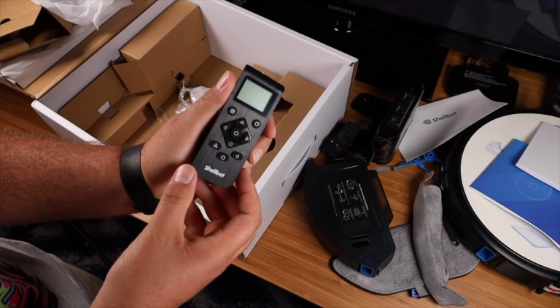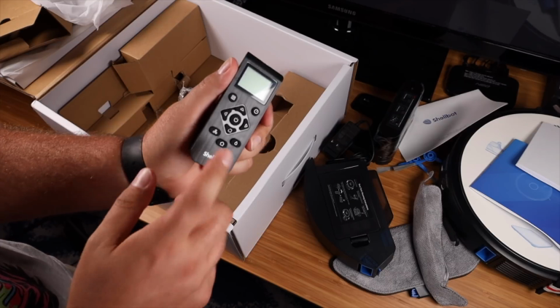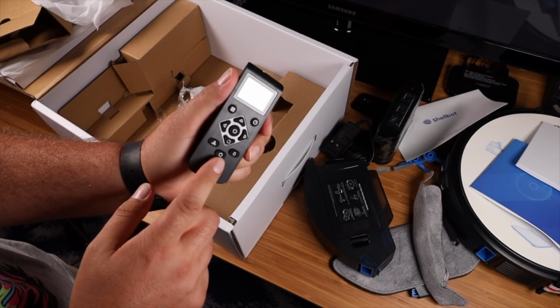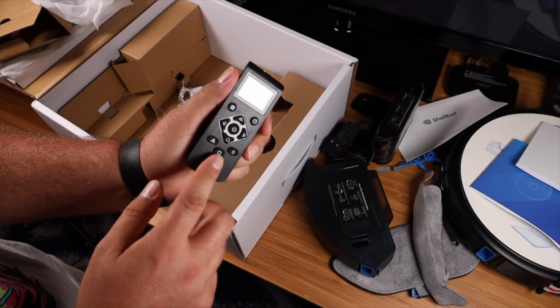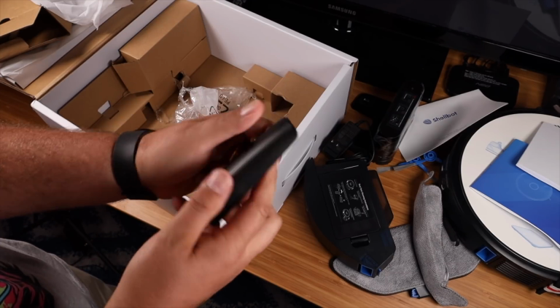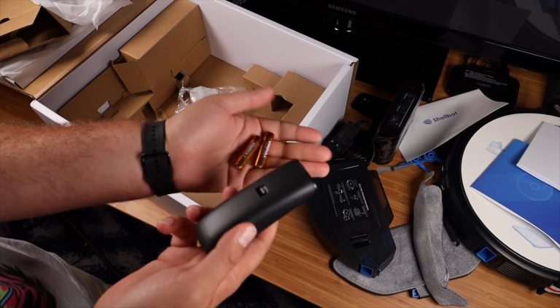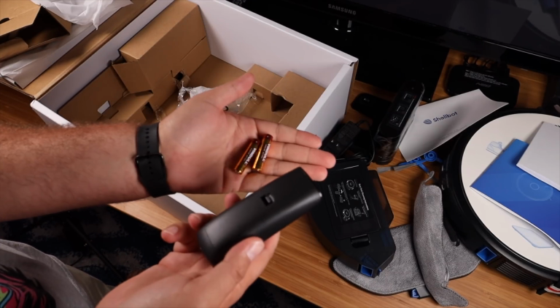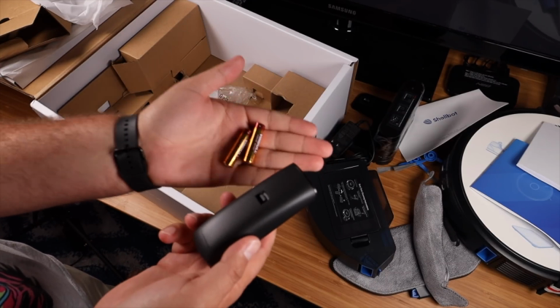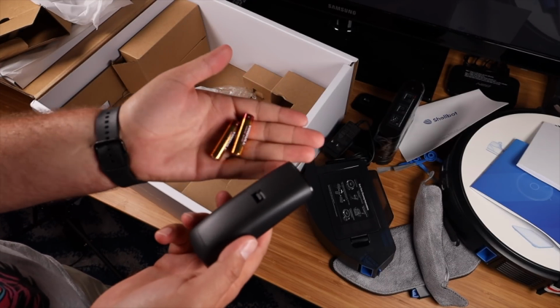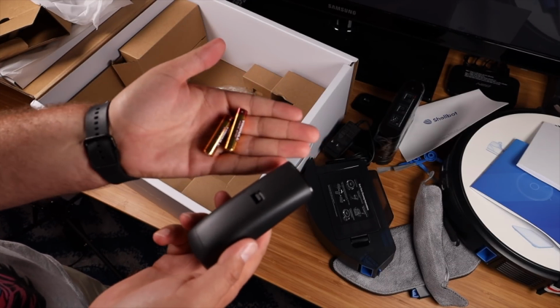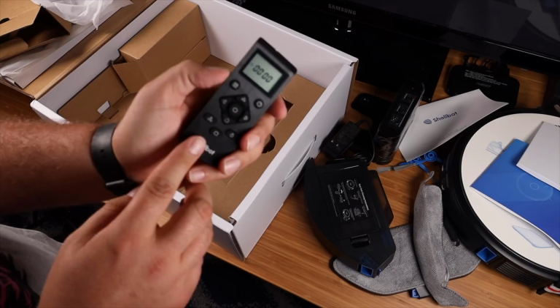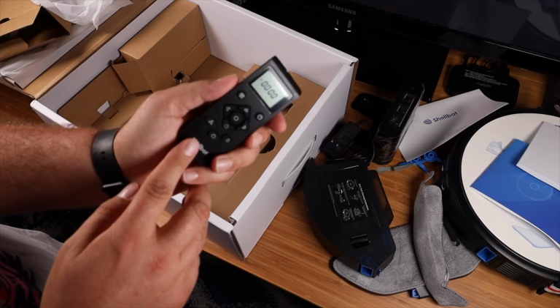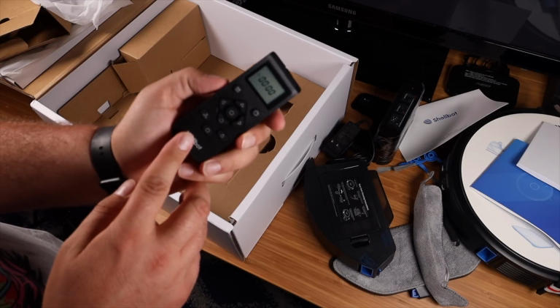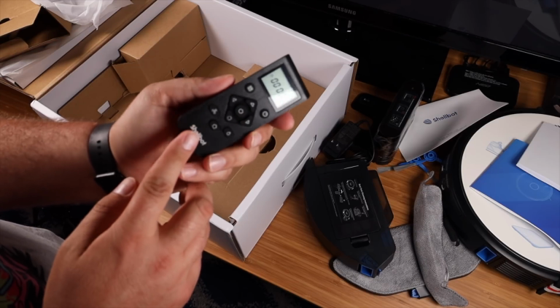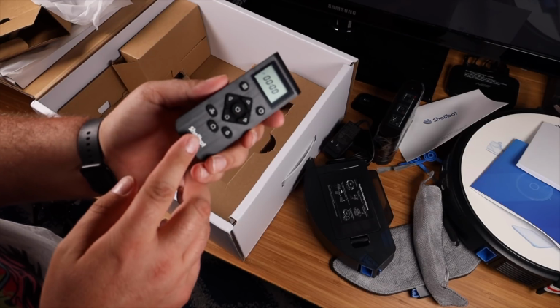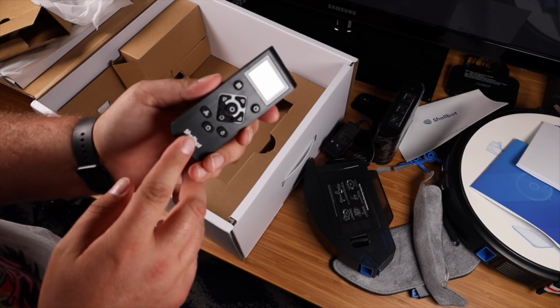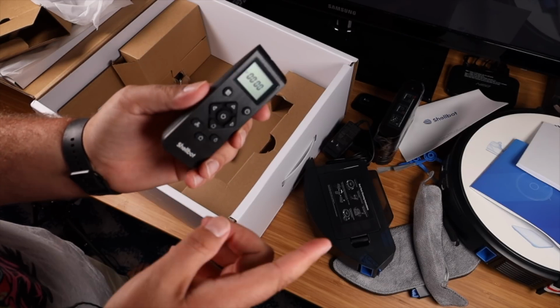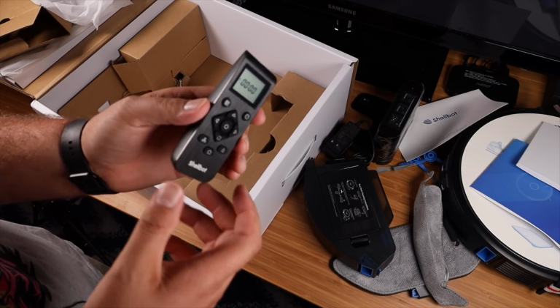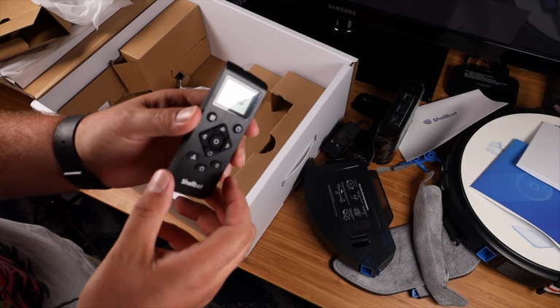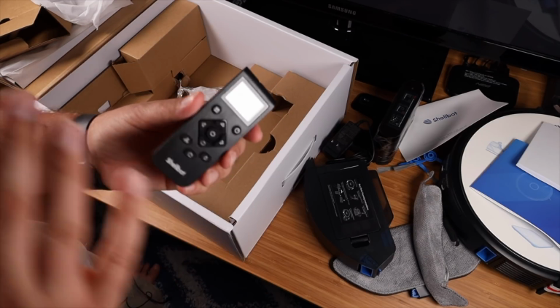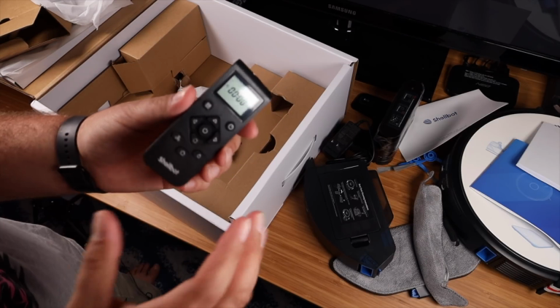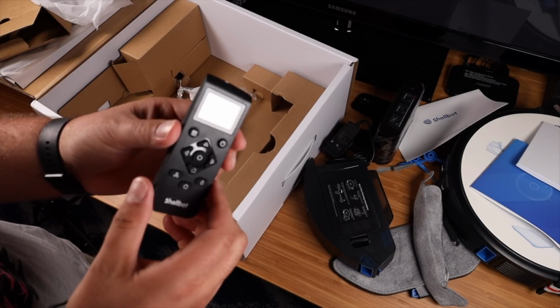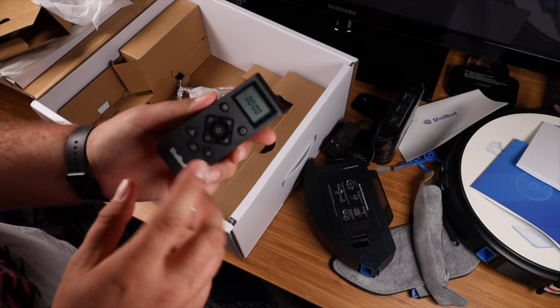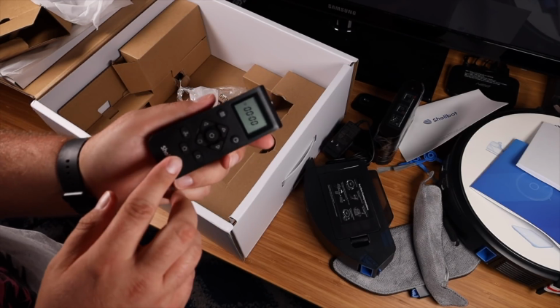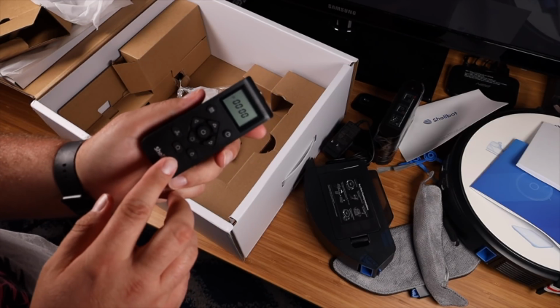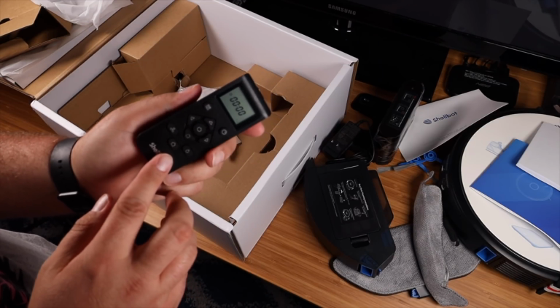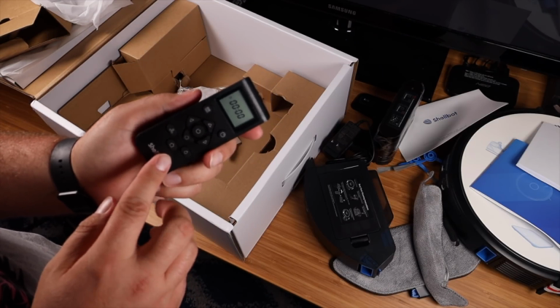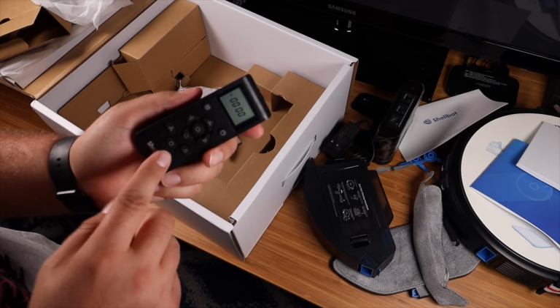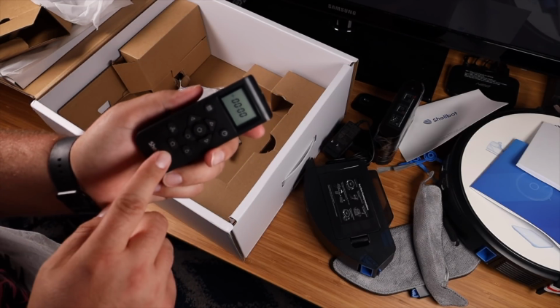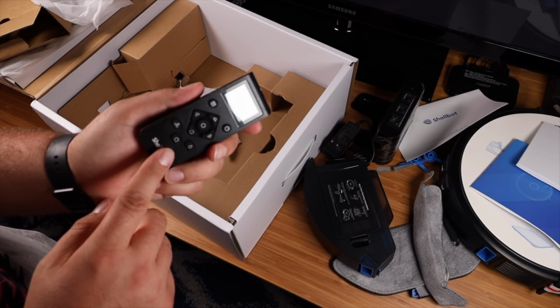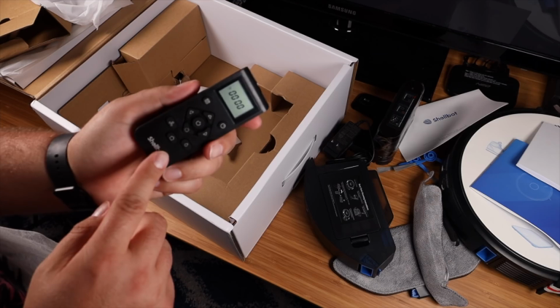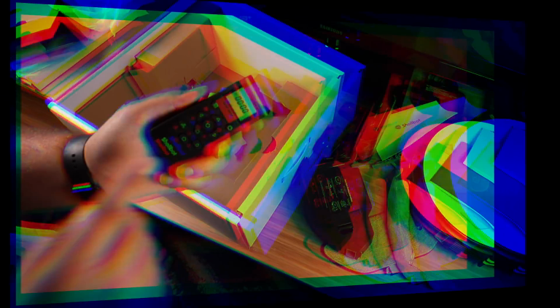We have the charging base and the included power cord. They also included a remote control with the batteries included. You can control the robotic vacuum with this, but to get all the functionality out of it you're going to want to download the application.